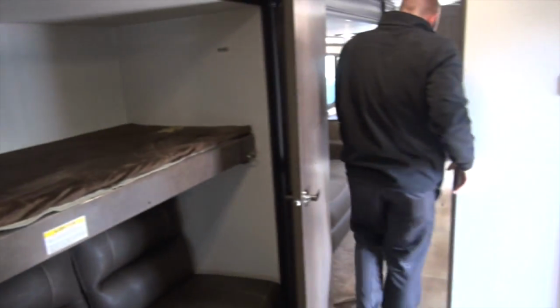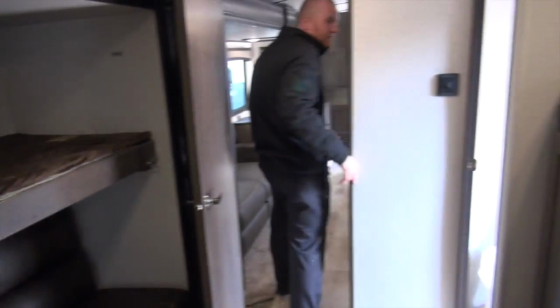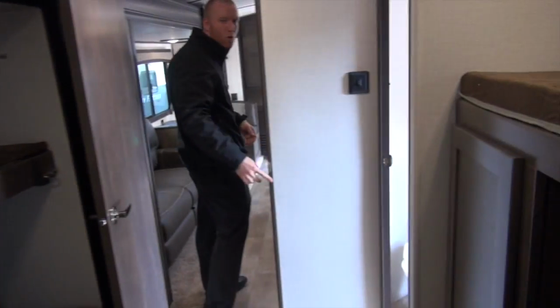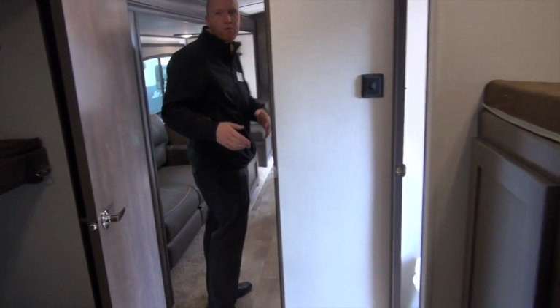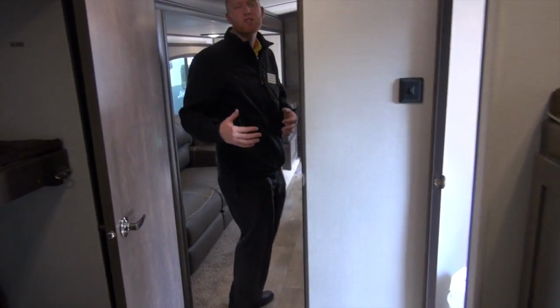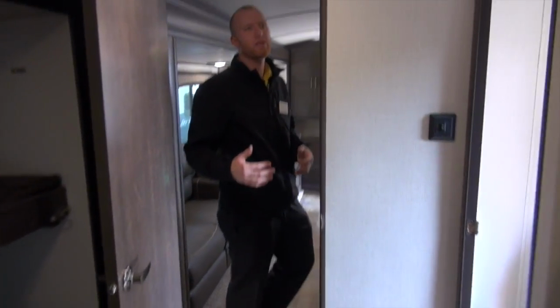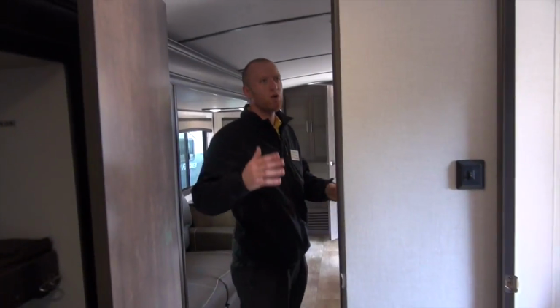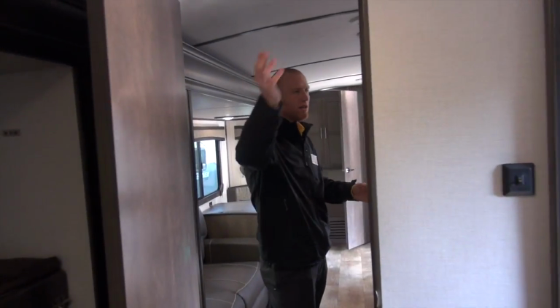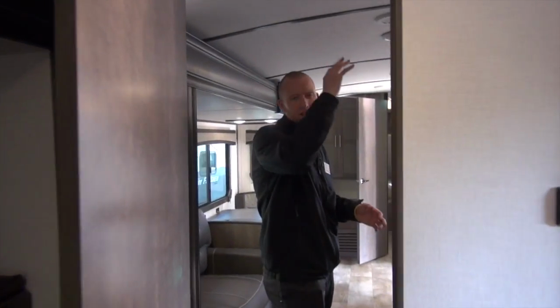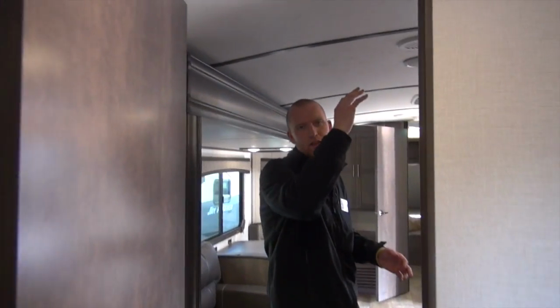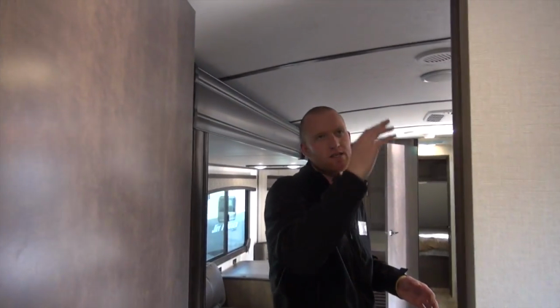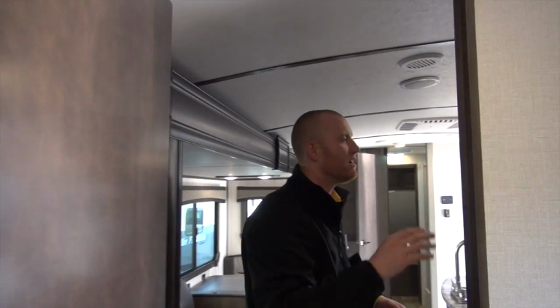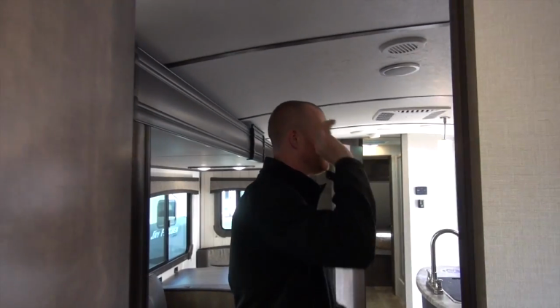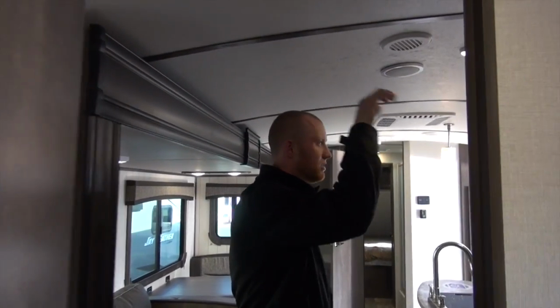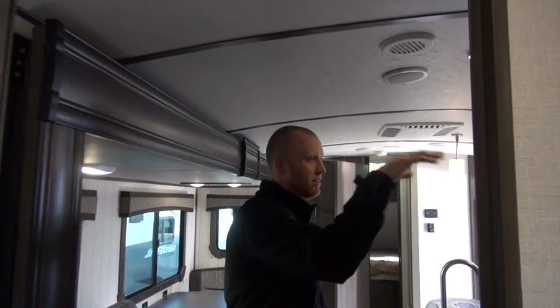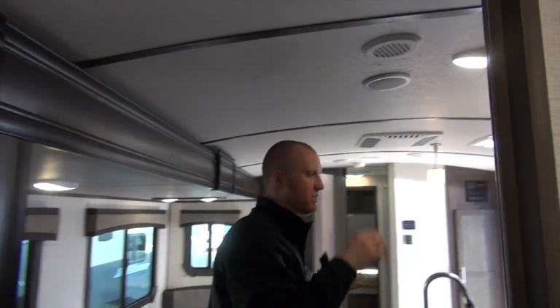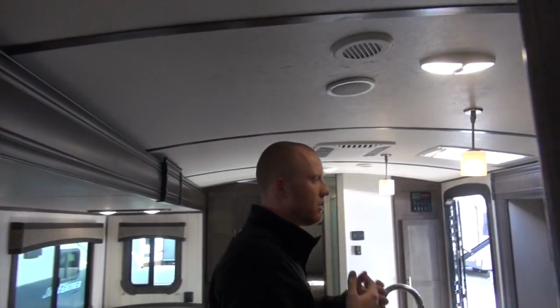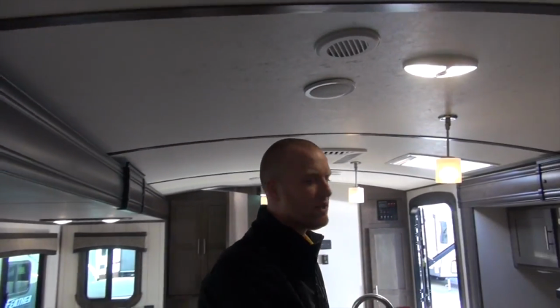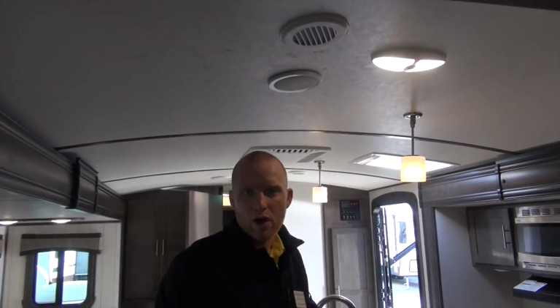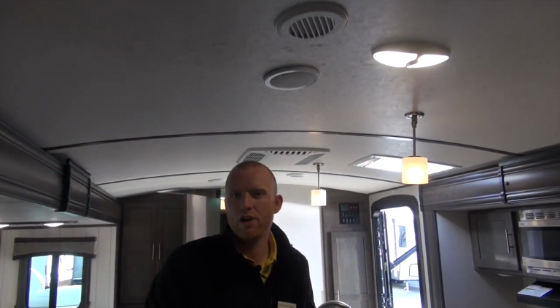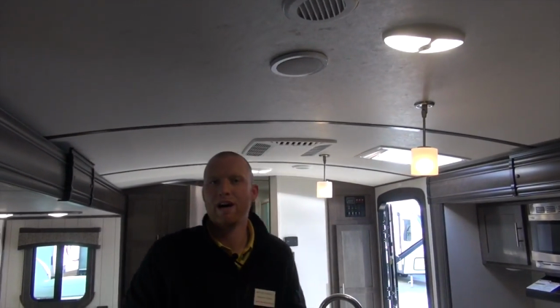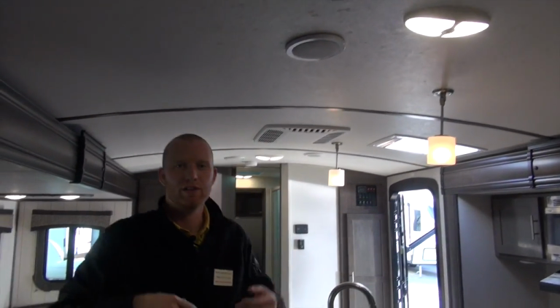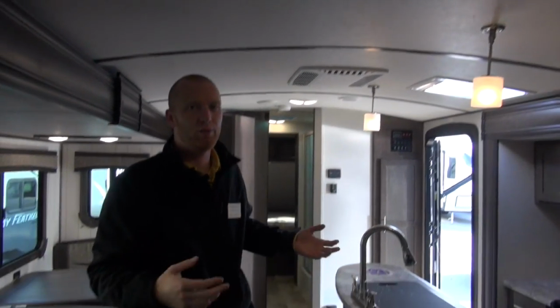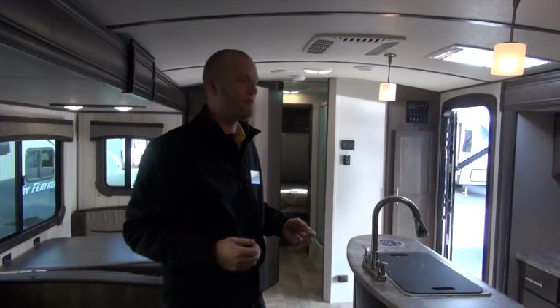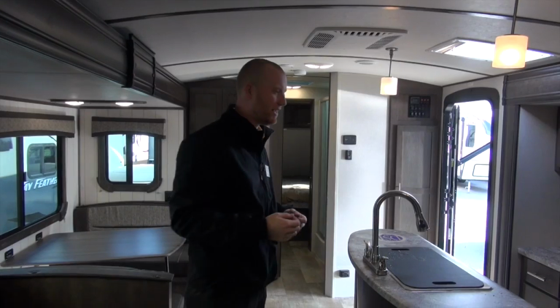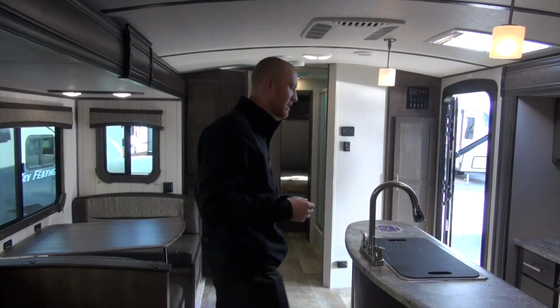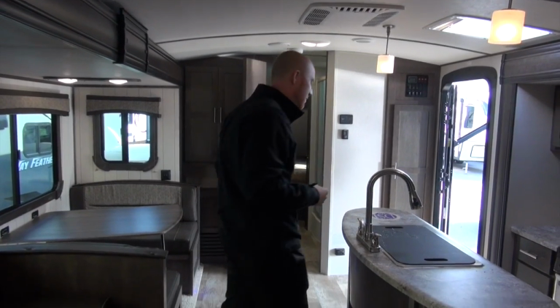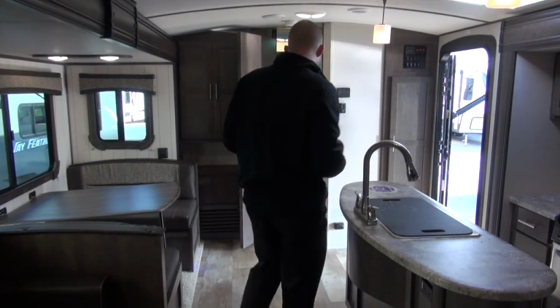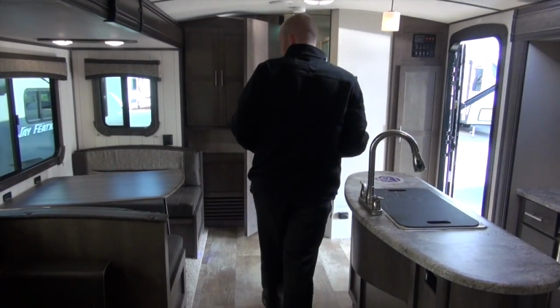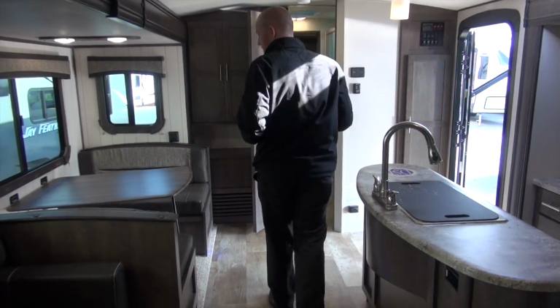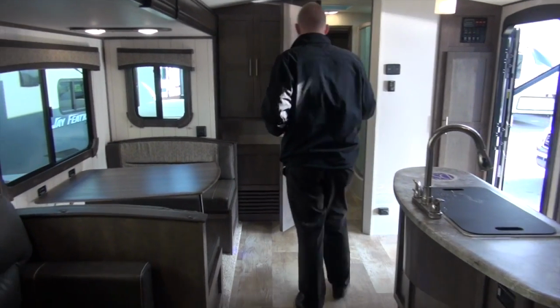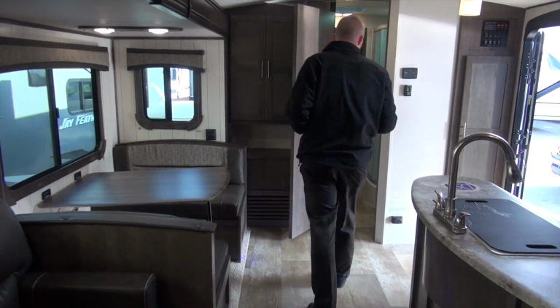A couple of things I didn't point out when we first walked in: all LED lighting throughout, and you're going to see the arch ceilings — which is good in the Northeast for water and snow runoff, and also gives you a little more headroom on the inside as well.